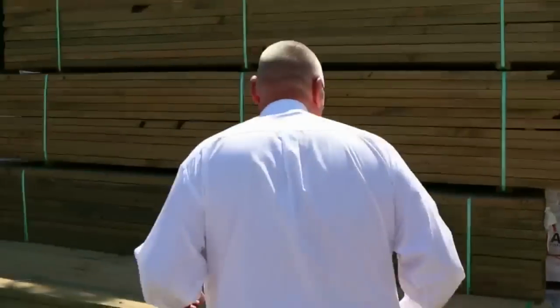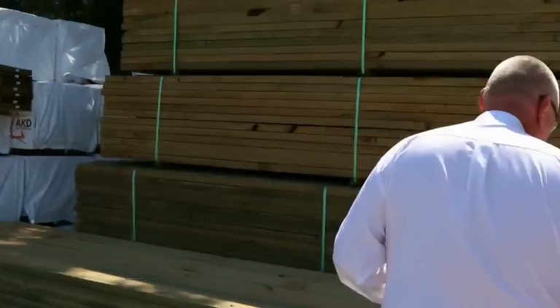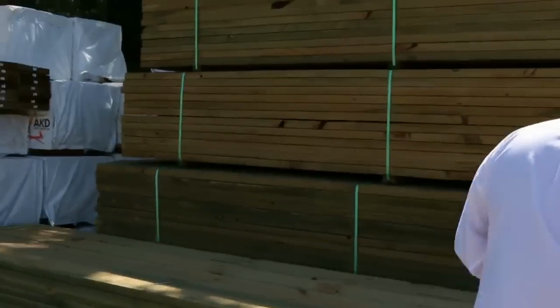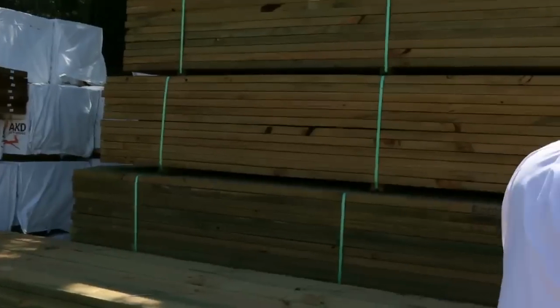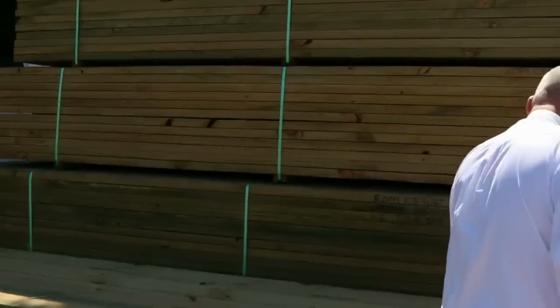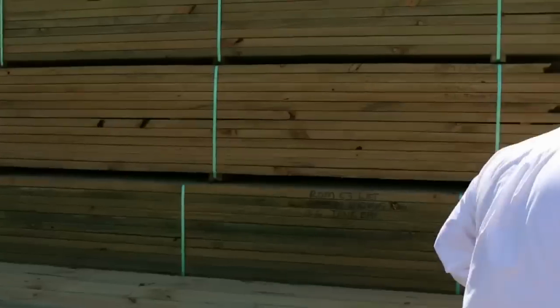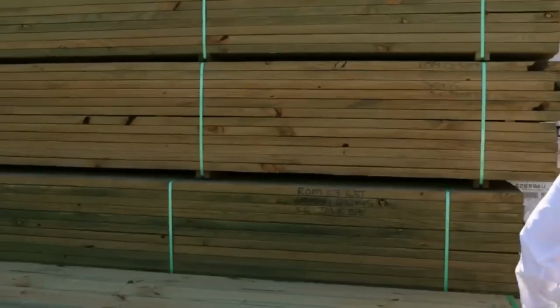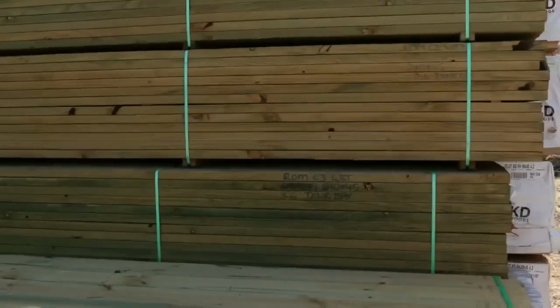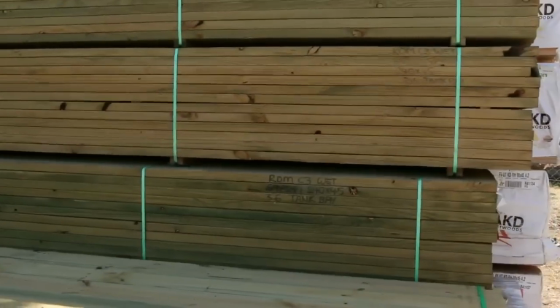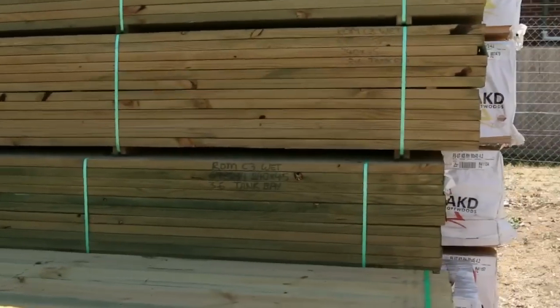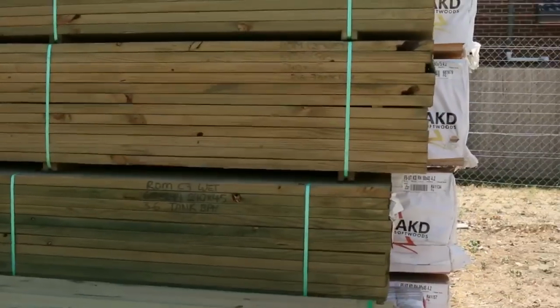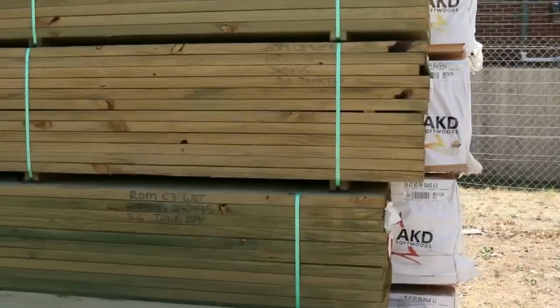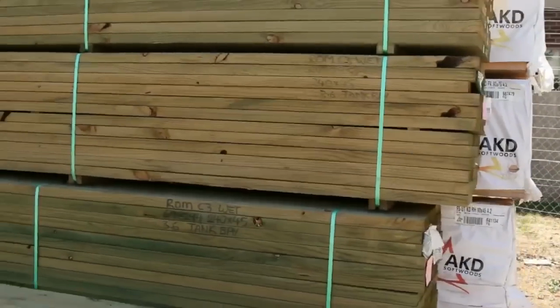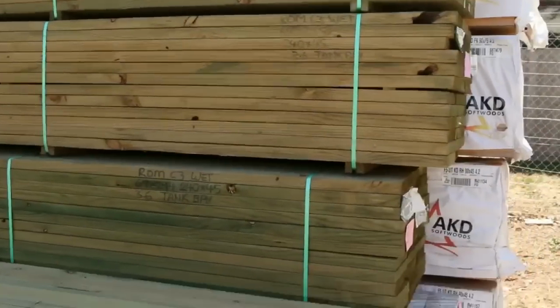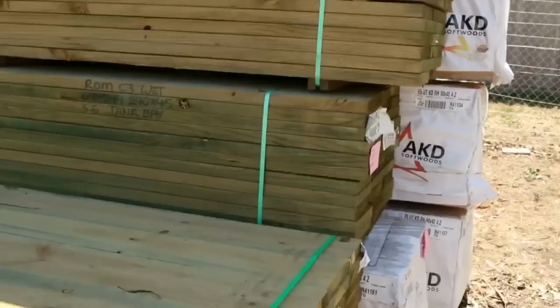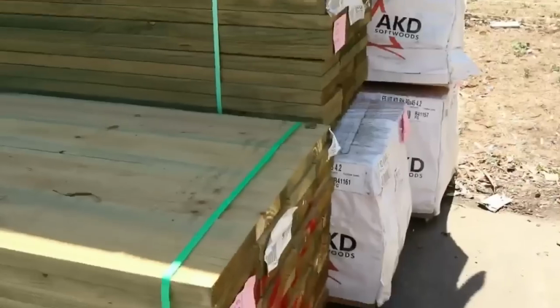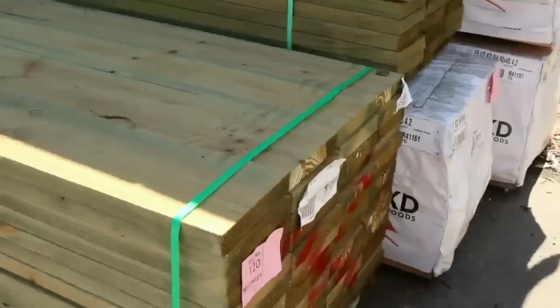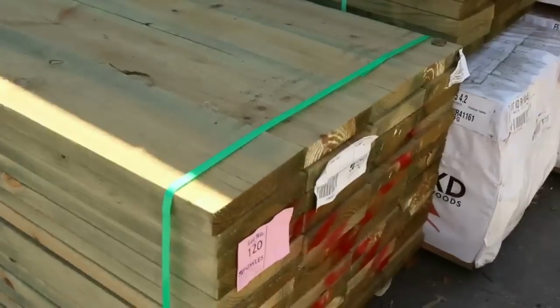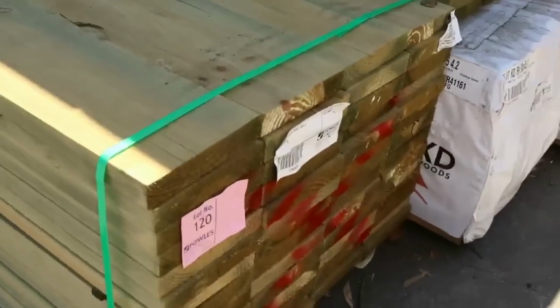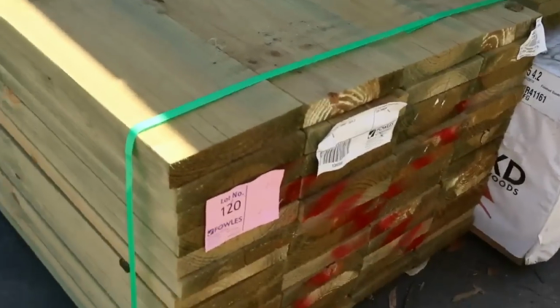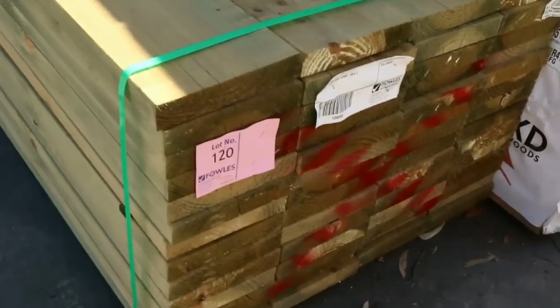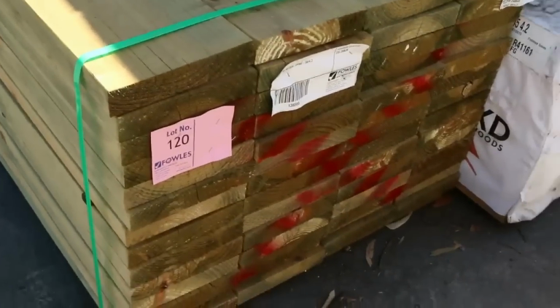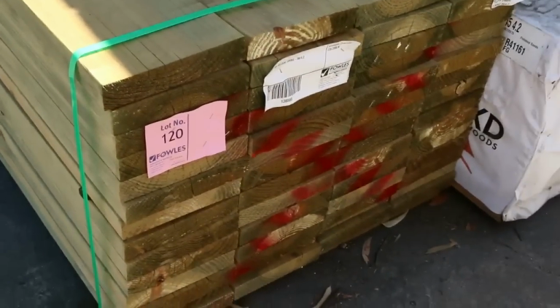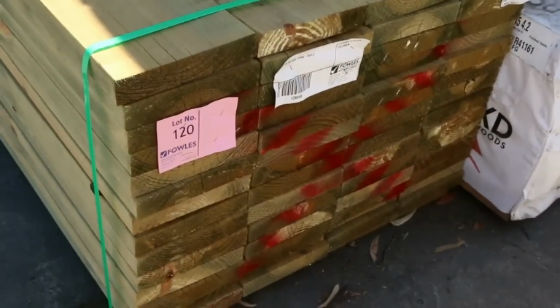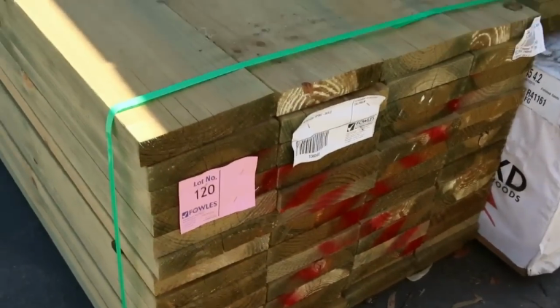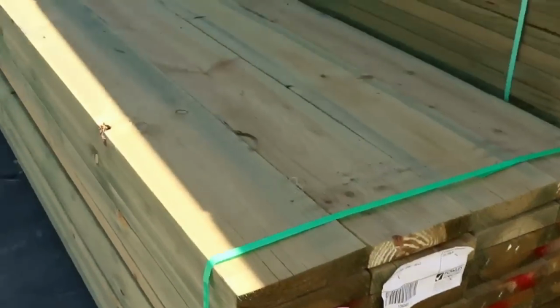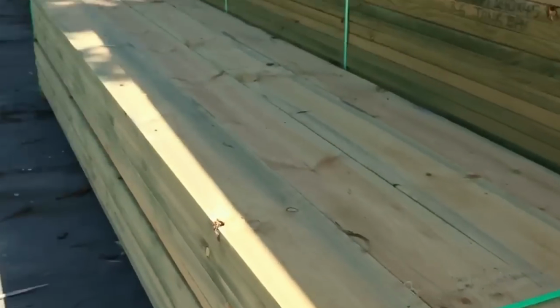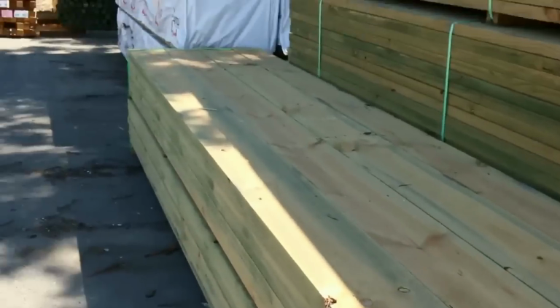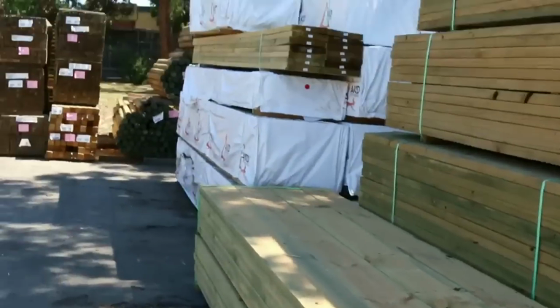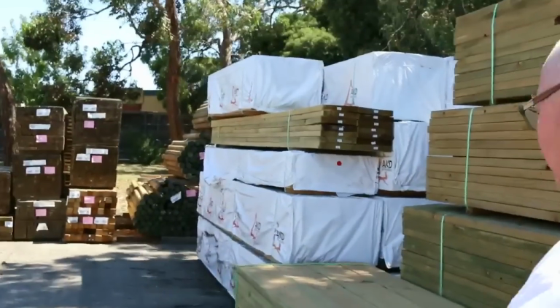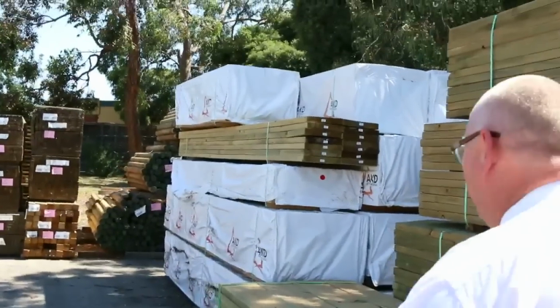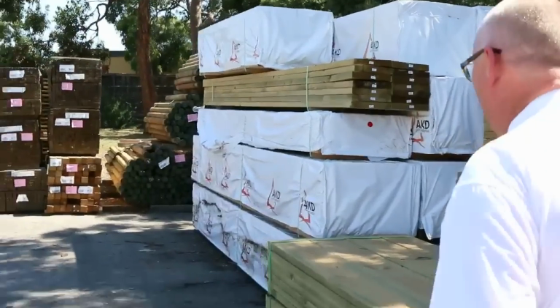As we move along here we've got some nice big section treated pine. I can see some 240x45 there, some really nice big long pack of 4.2s there. I'm sure that'll be a good buy for someone tomorrow.